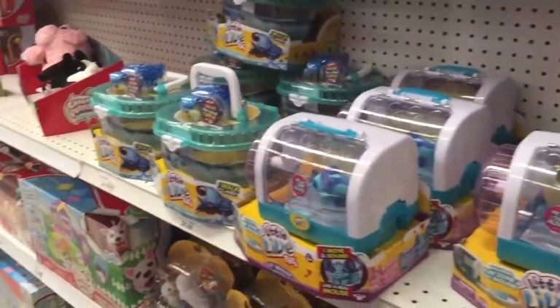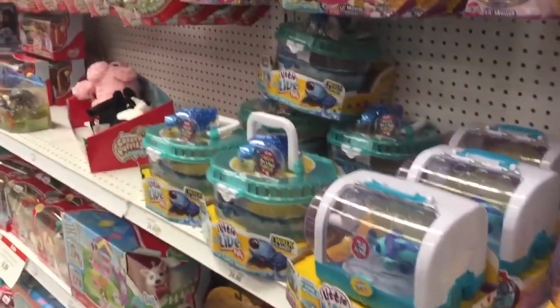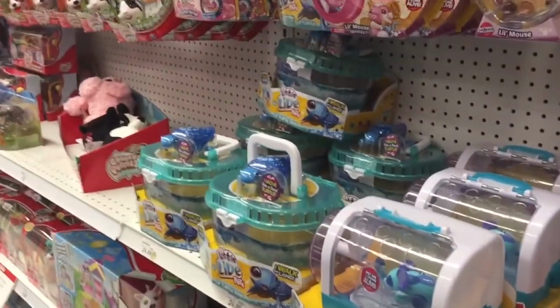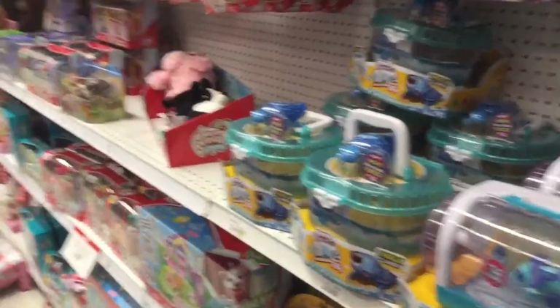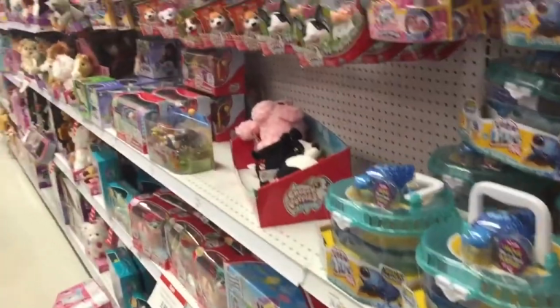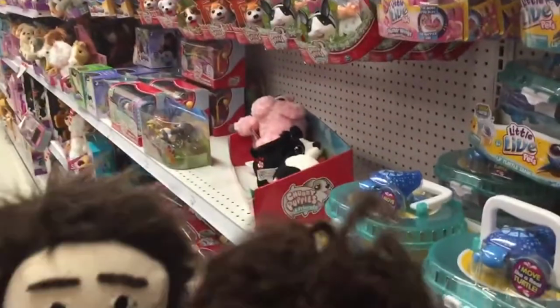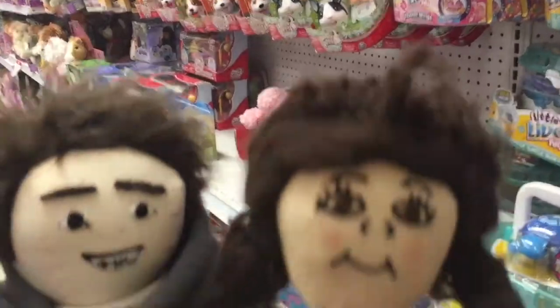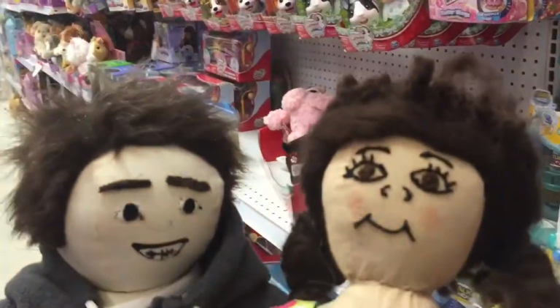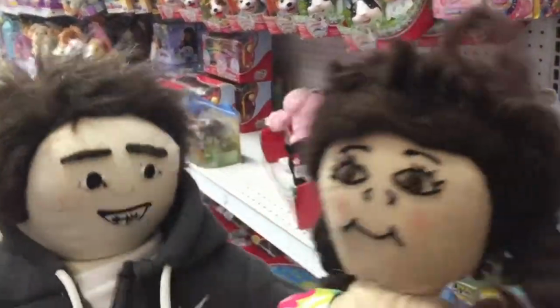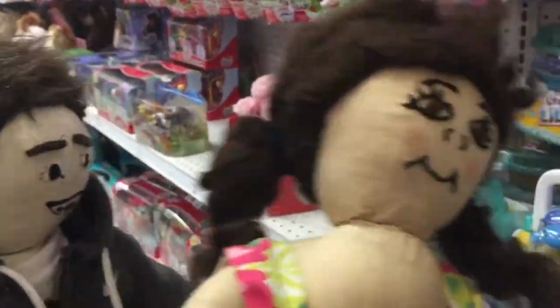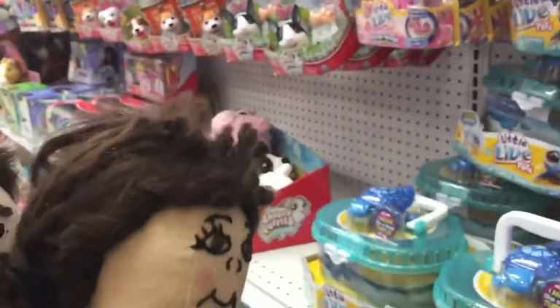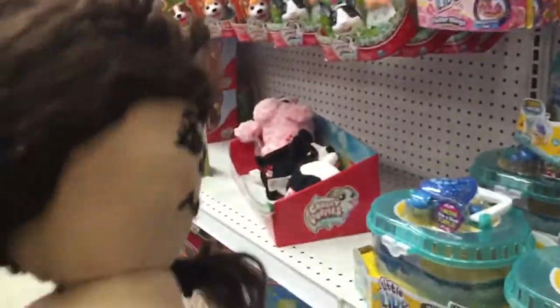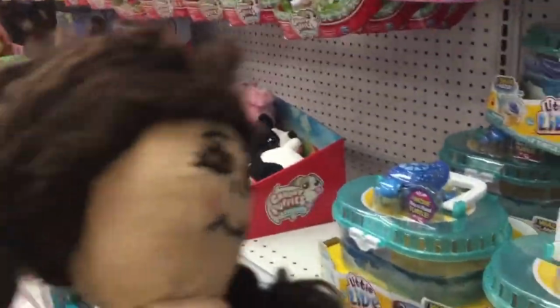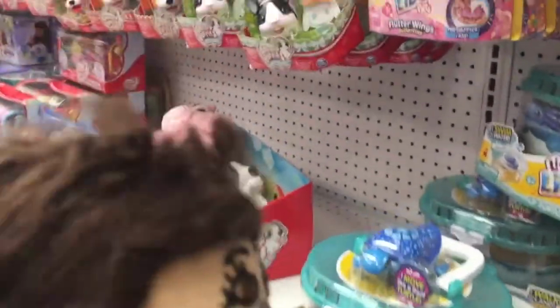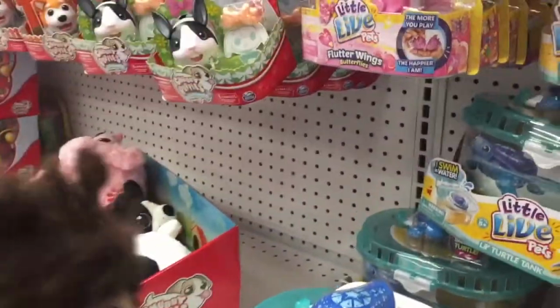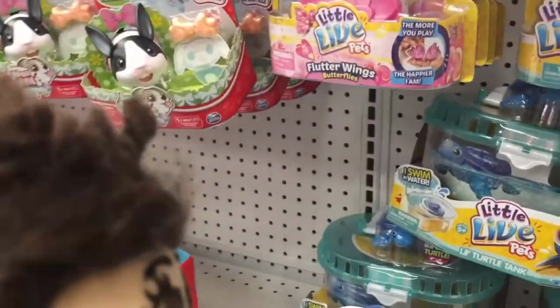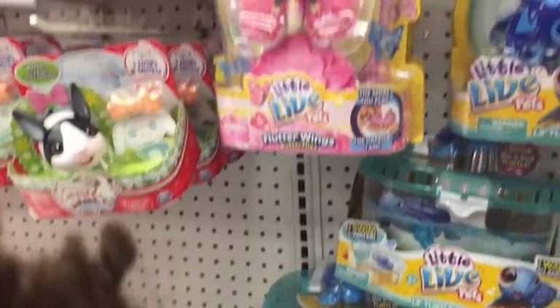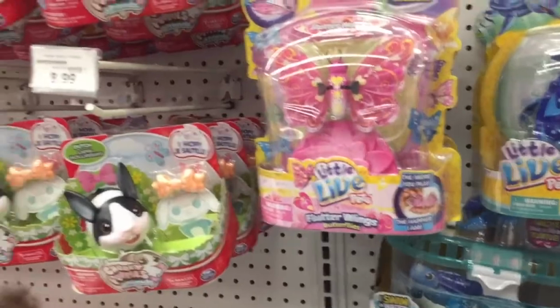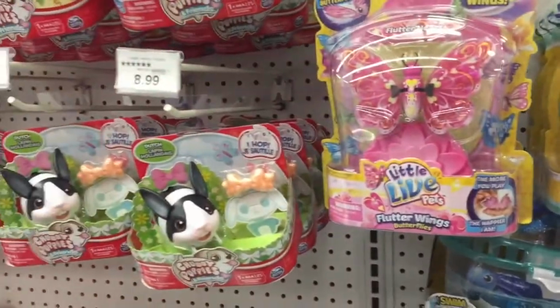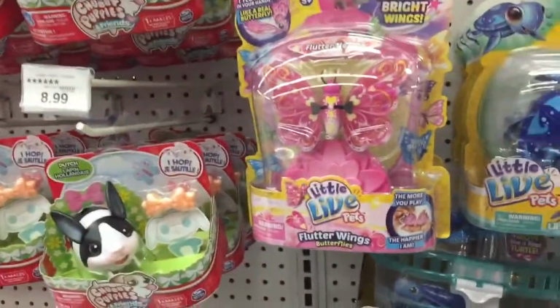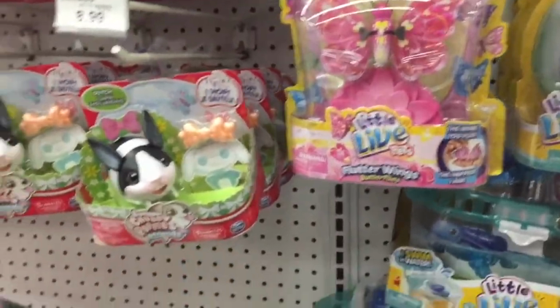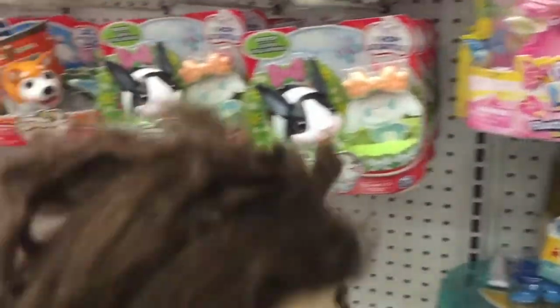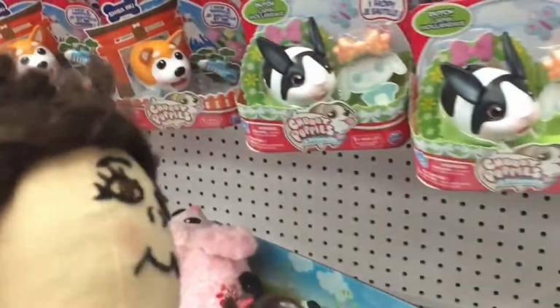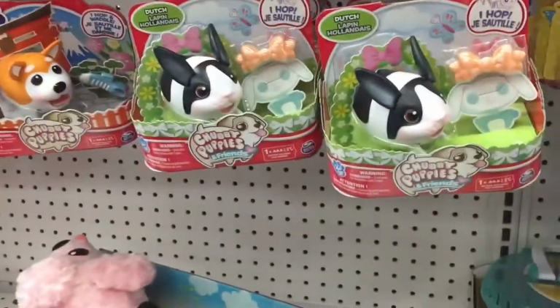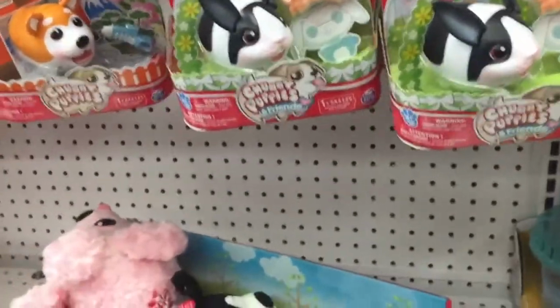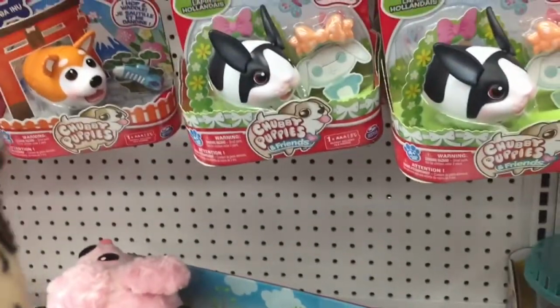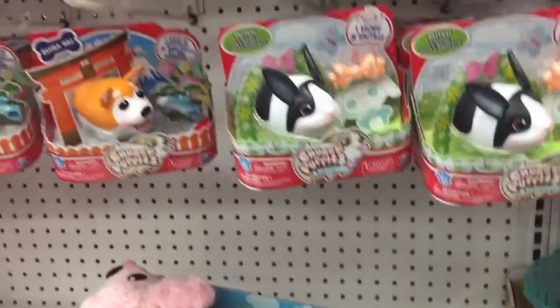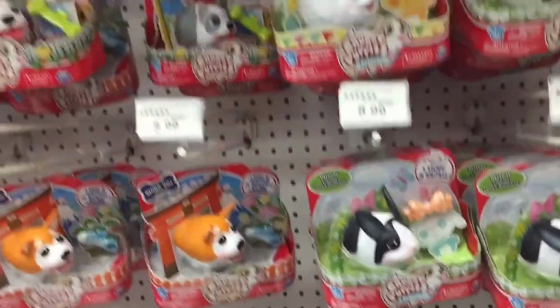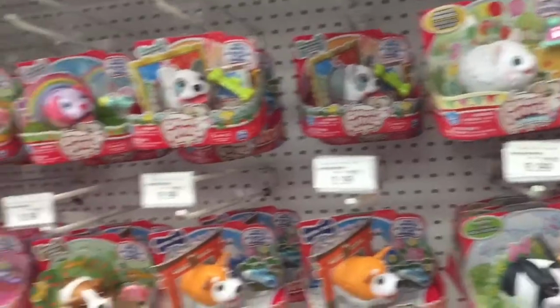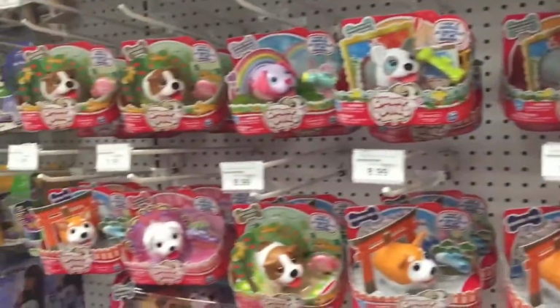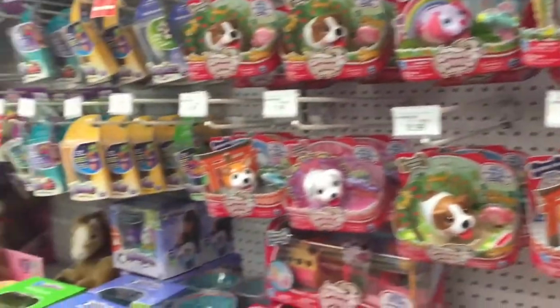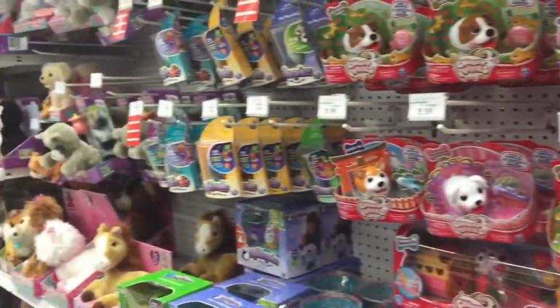Look at all the Little Live Pets, so cool! I love these and I love animals. Look, there's a butterfly. Look at the Chubby Puppies — so cool!